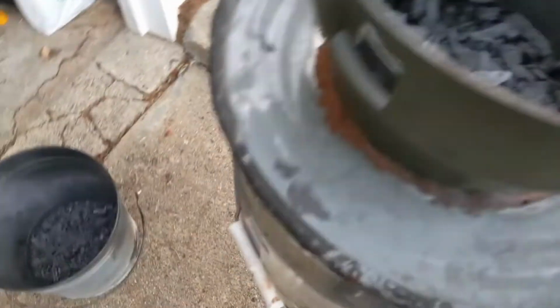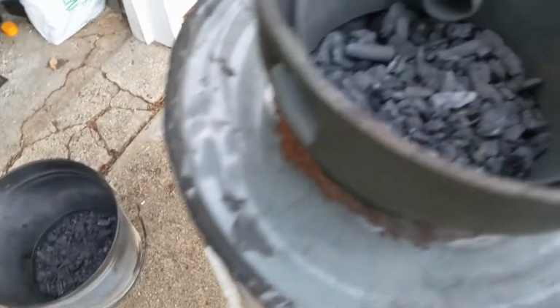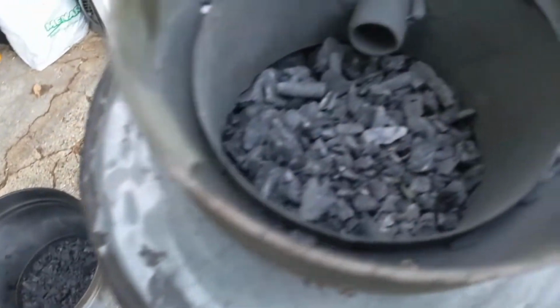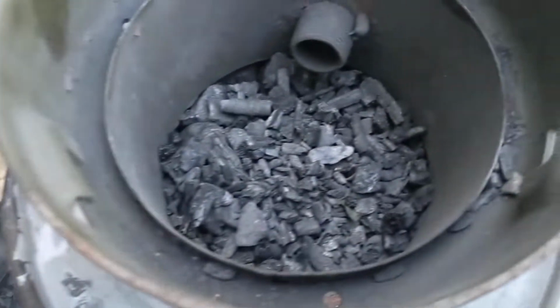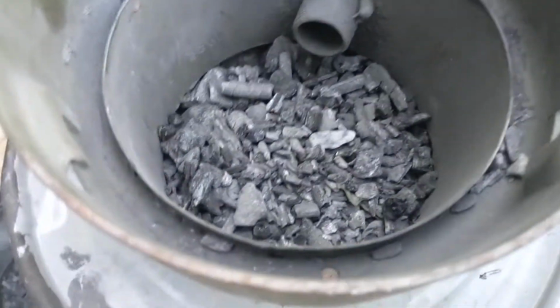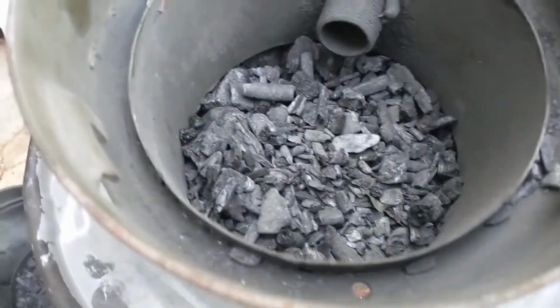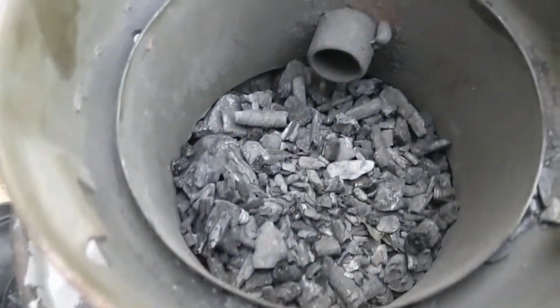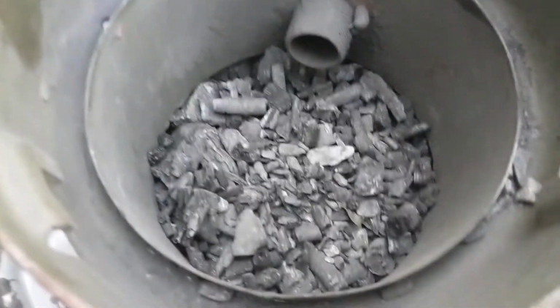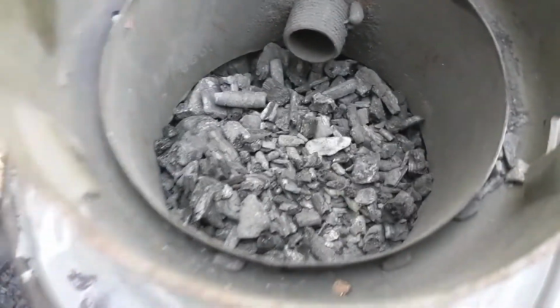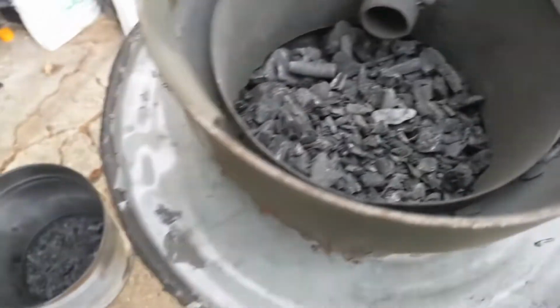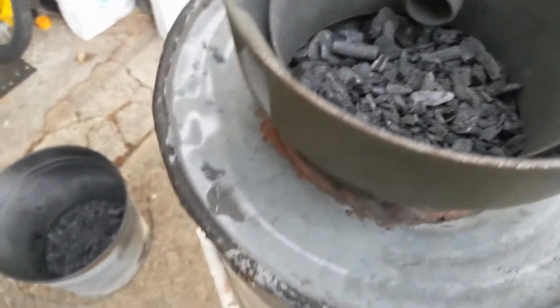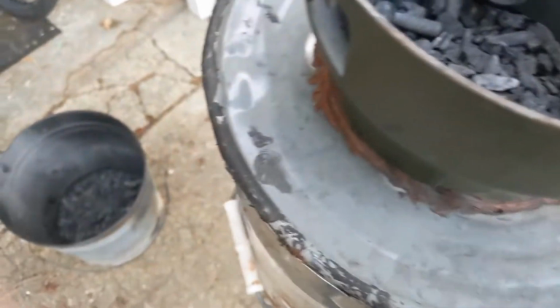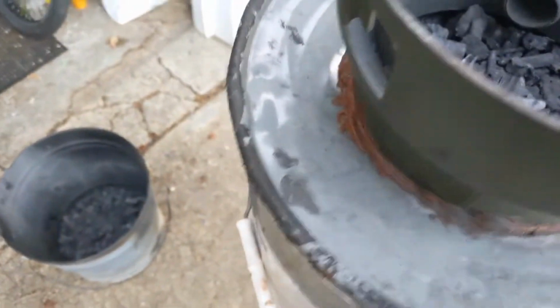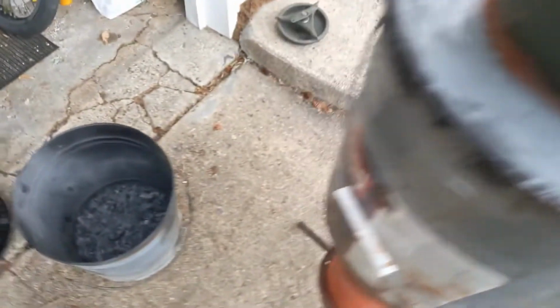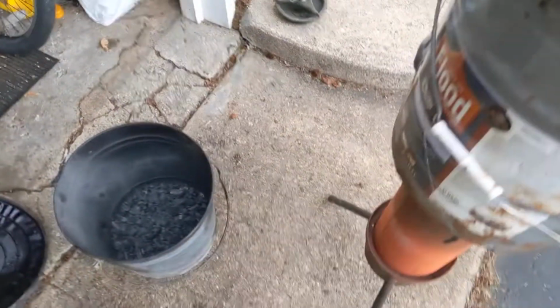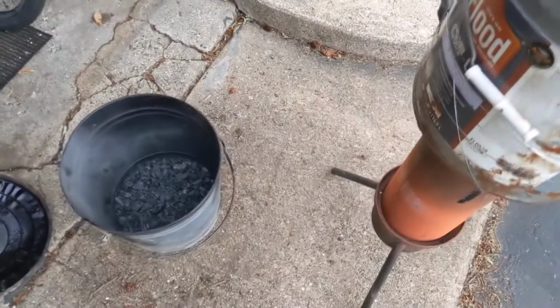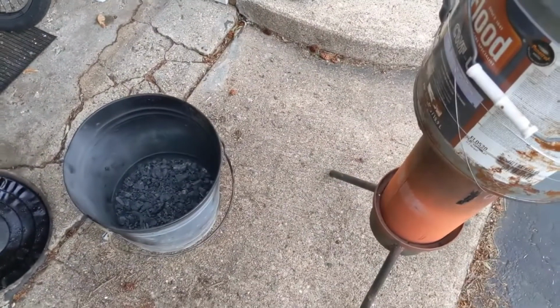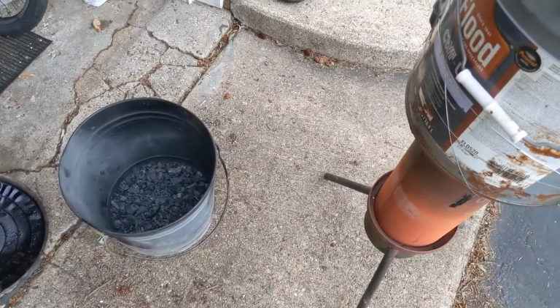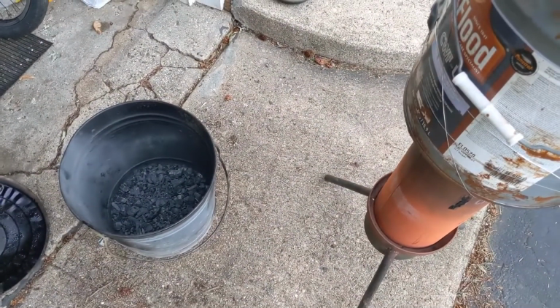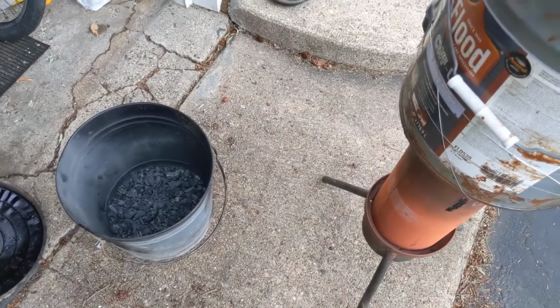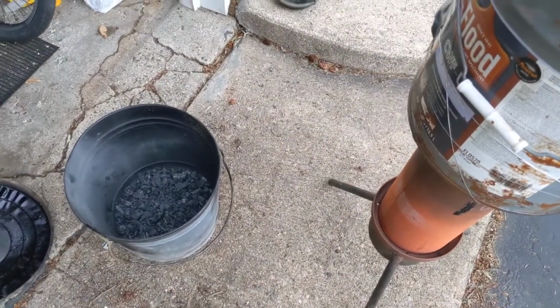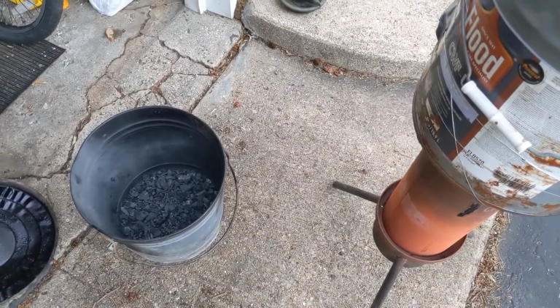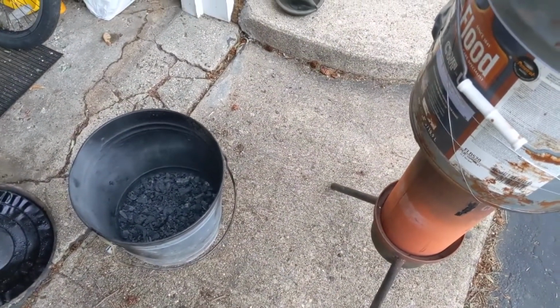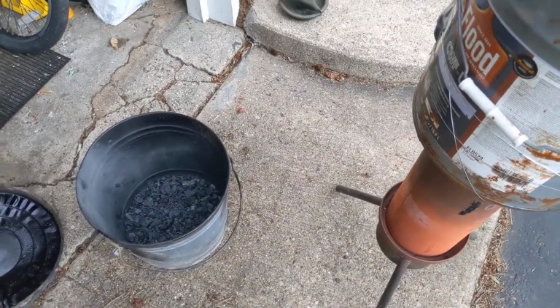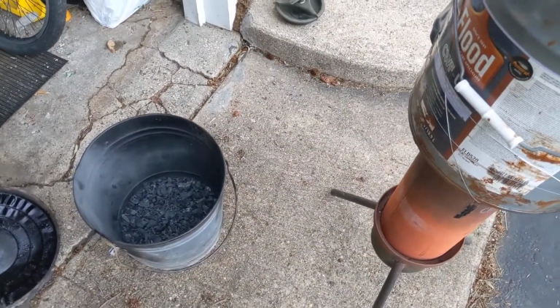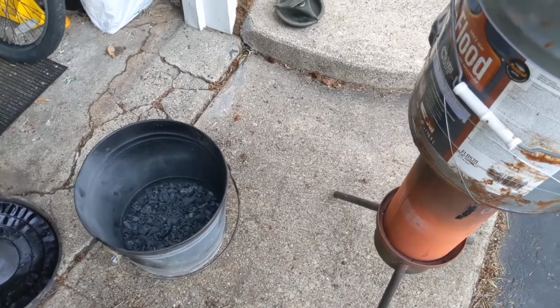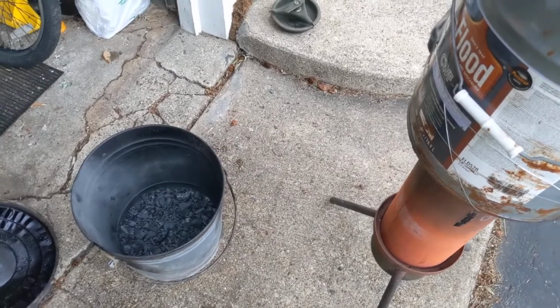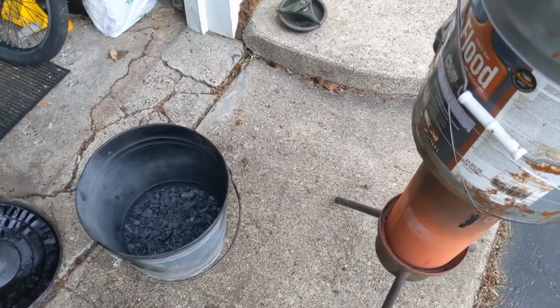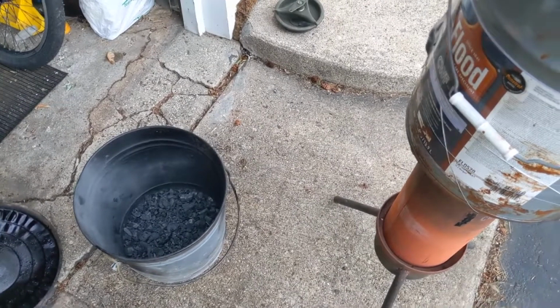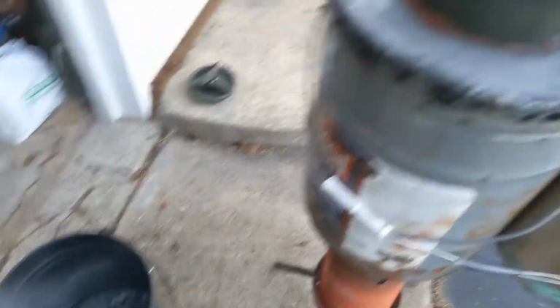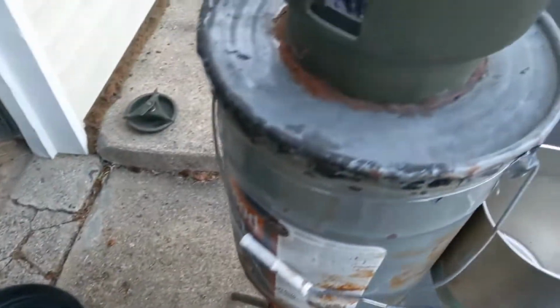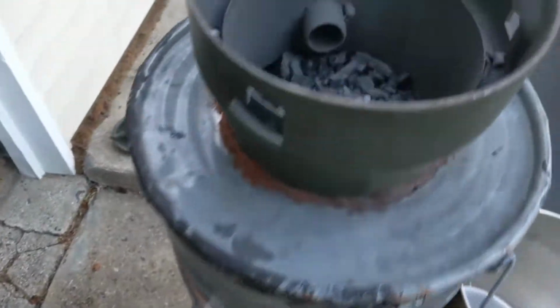So just the waste charcoal from my burn pit is going to give me 30 to 40 minutes of run time on my generator.